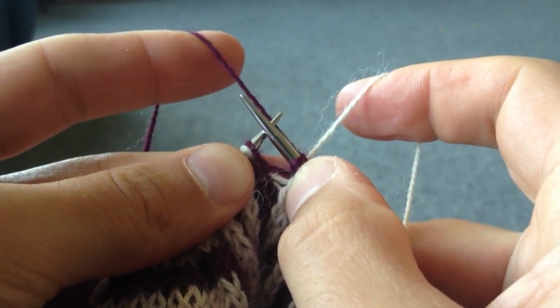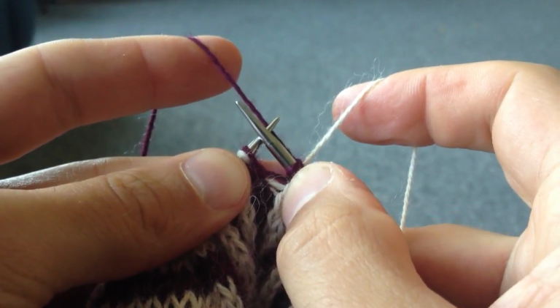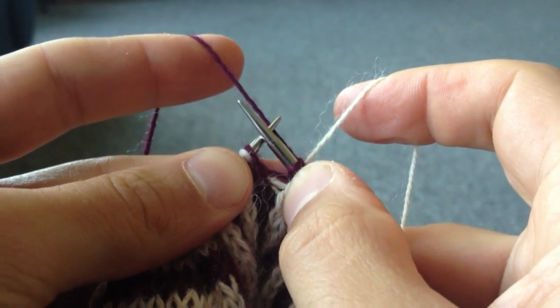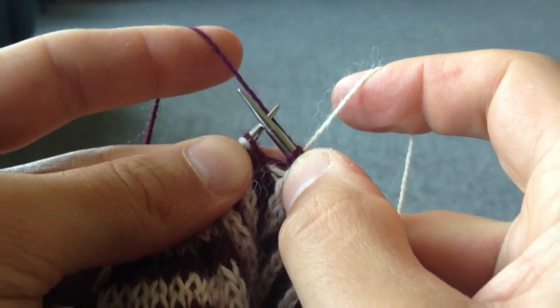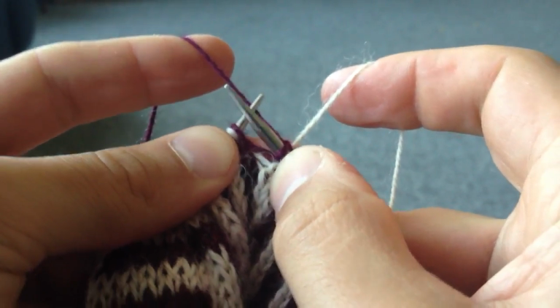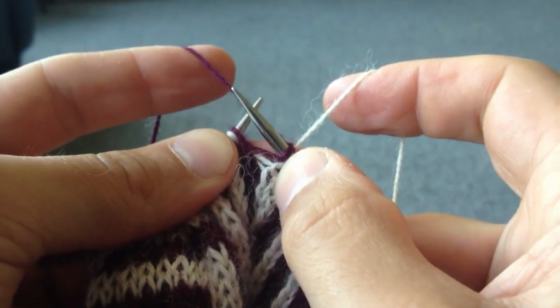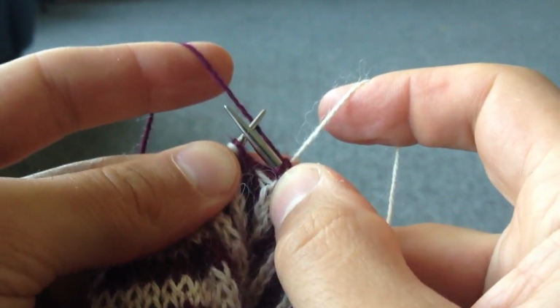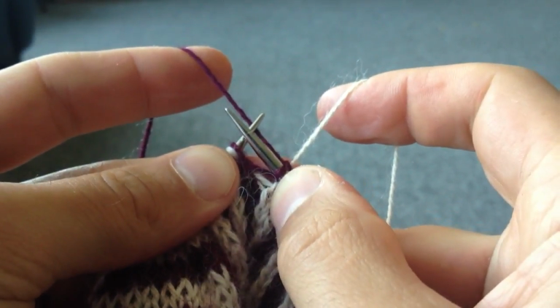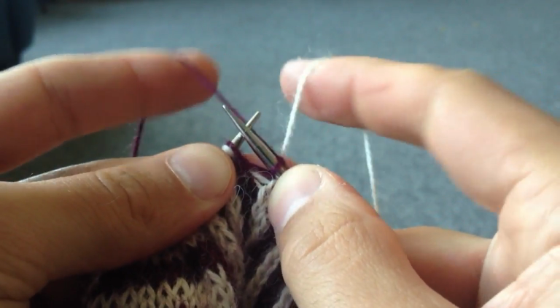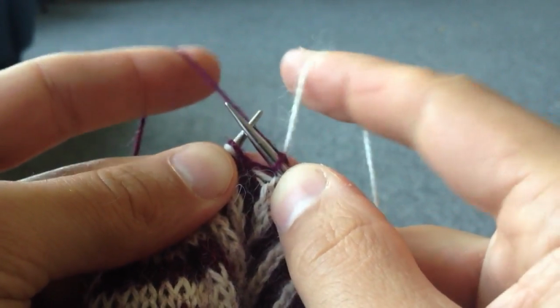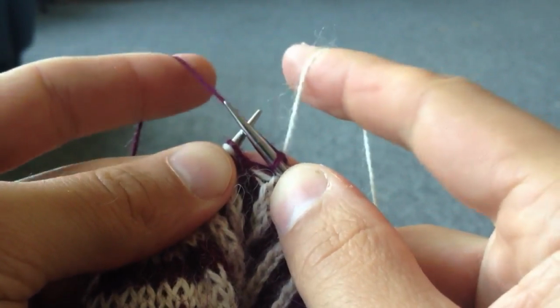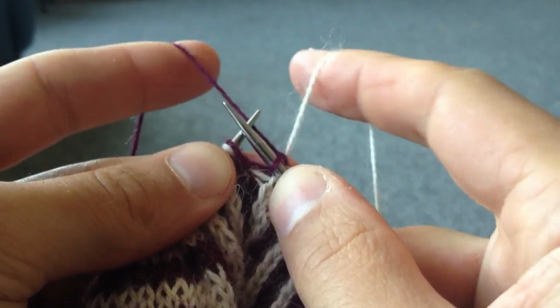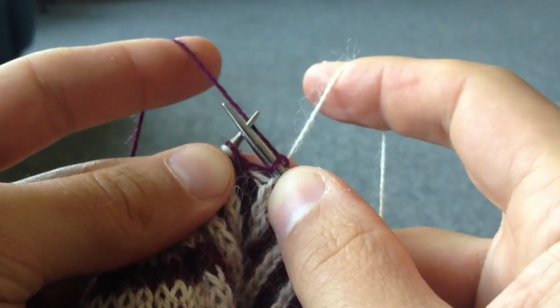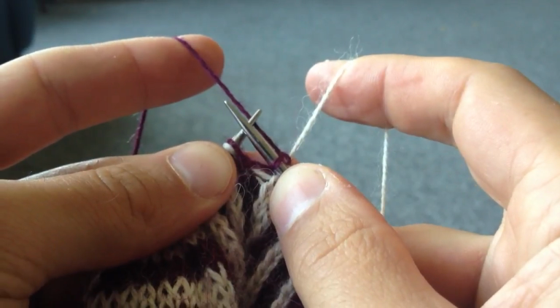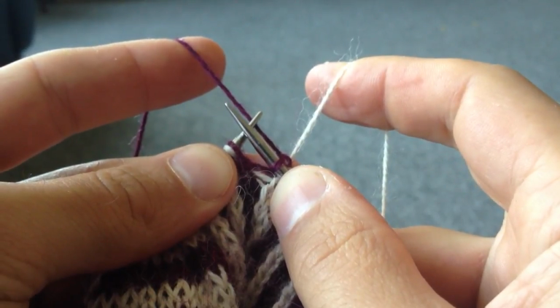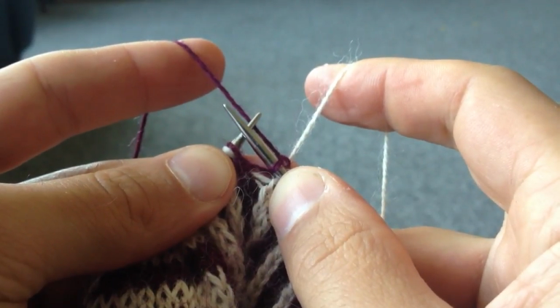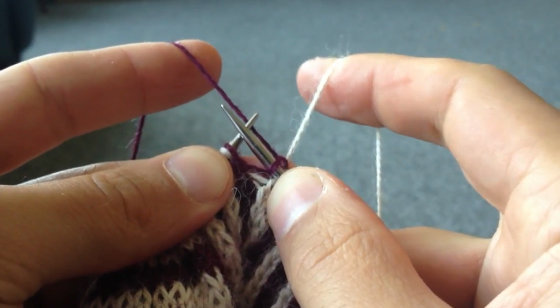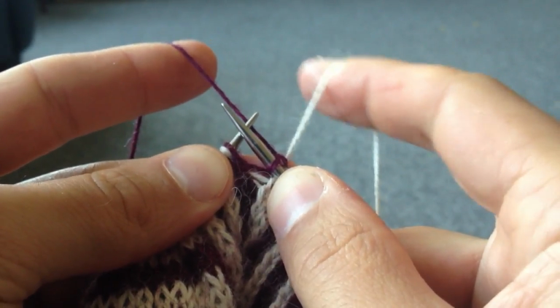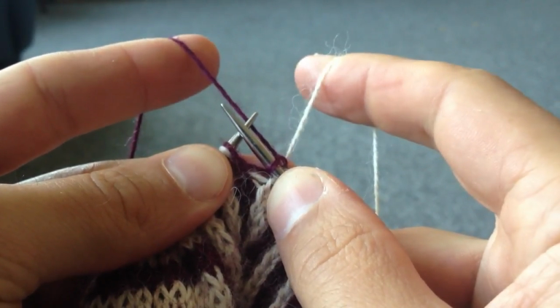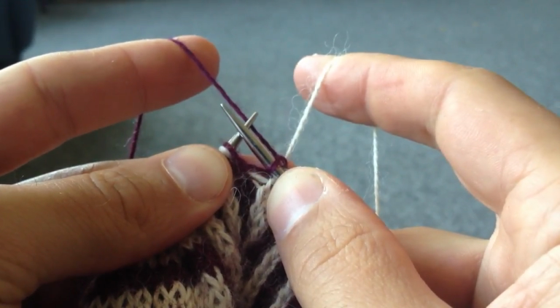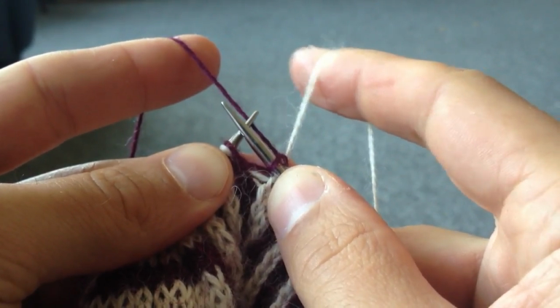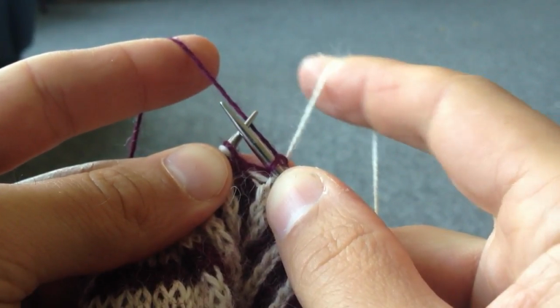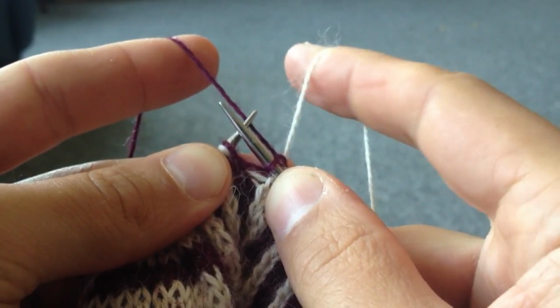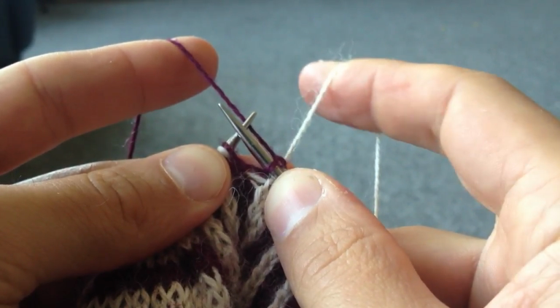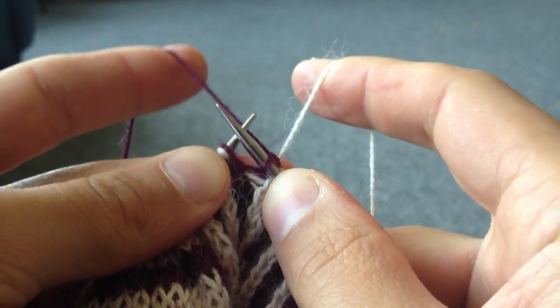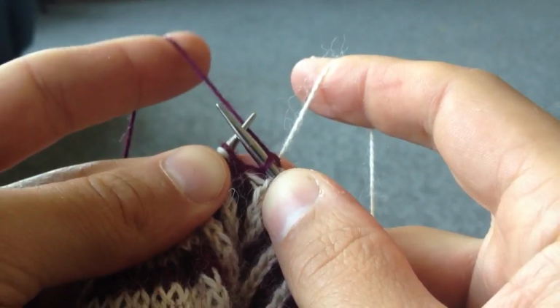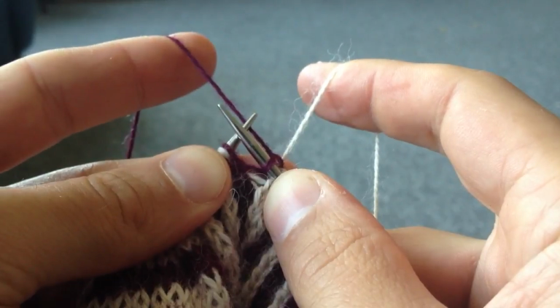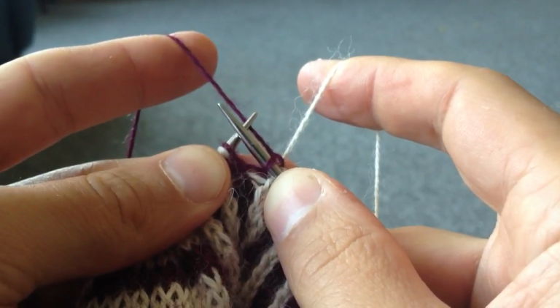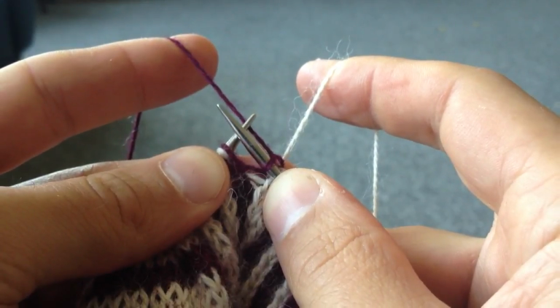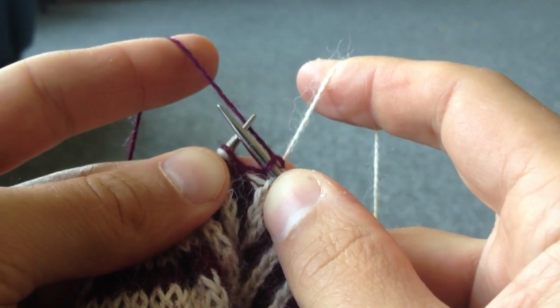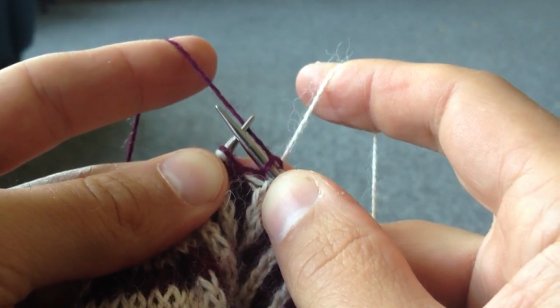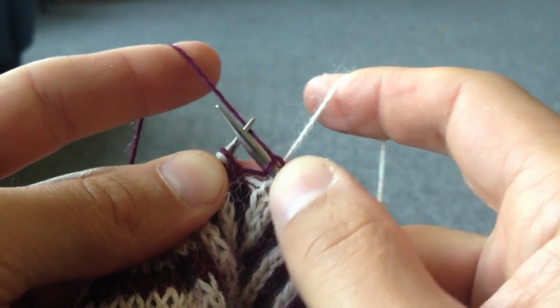This is a short video to demonstrate how I double knit, how I hold the yarns, how I tension them, etc. I'm a double-hander and I have an English side and a Continental side tensioned symmetrically.